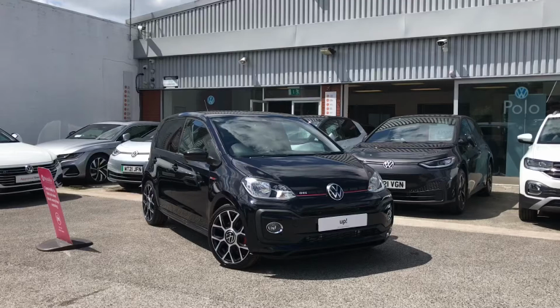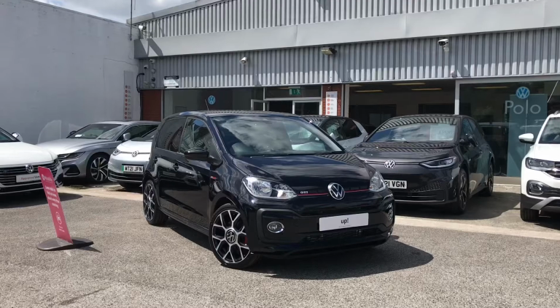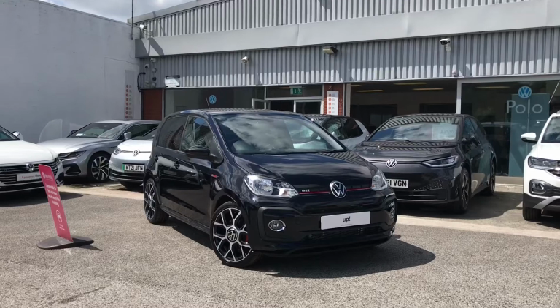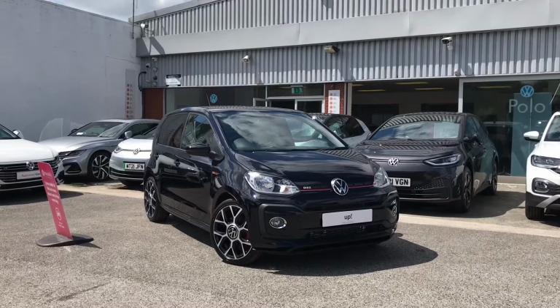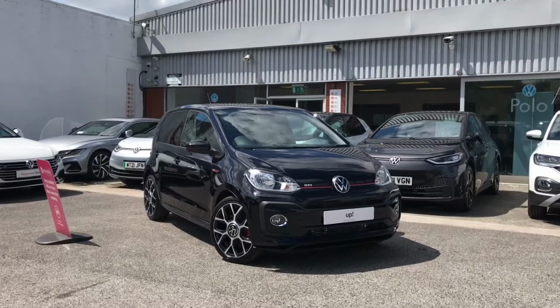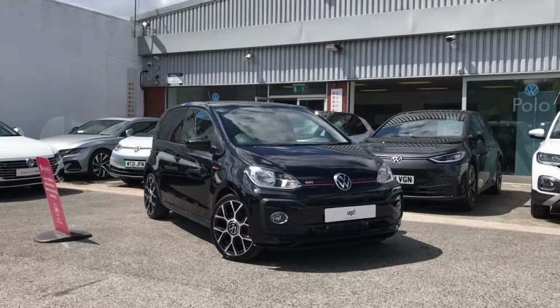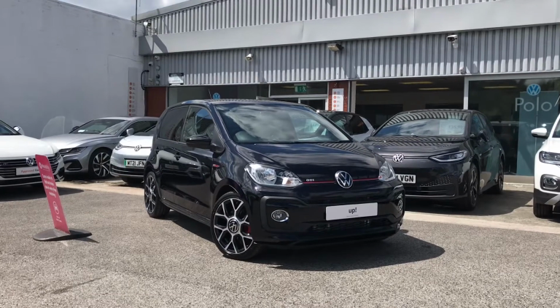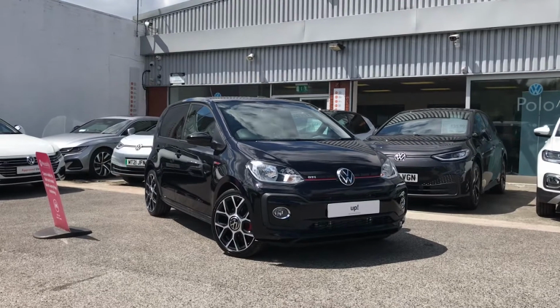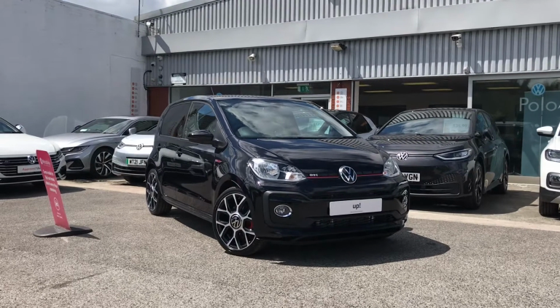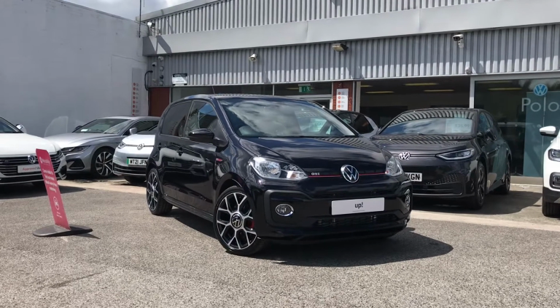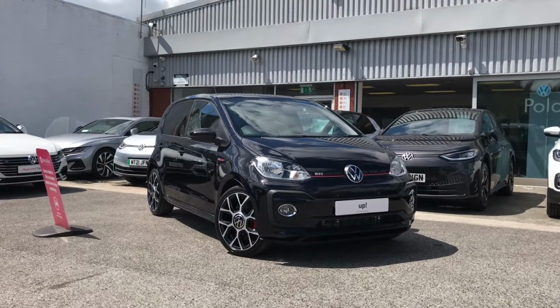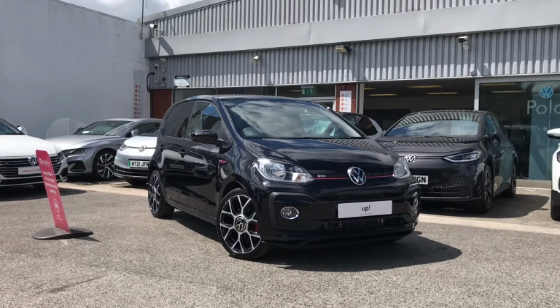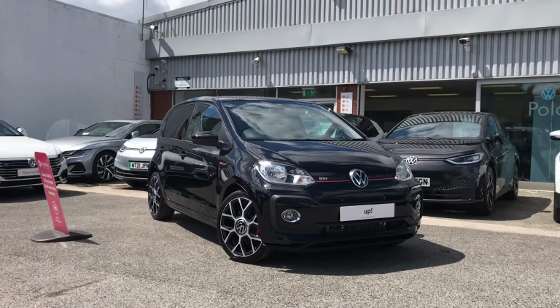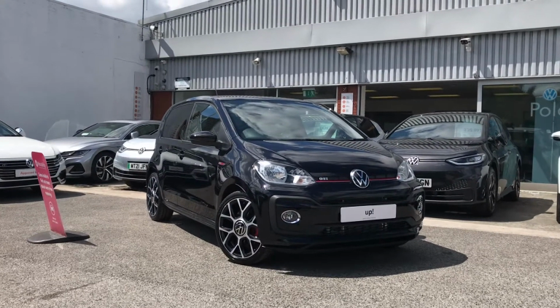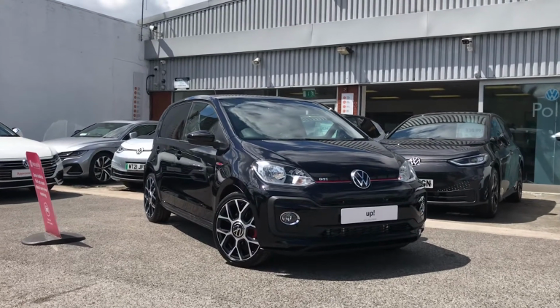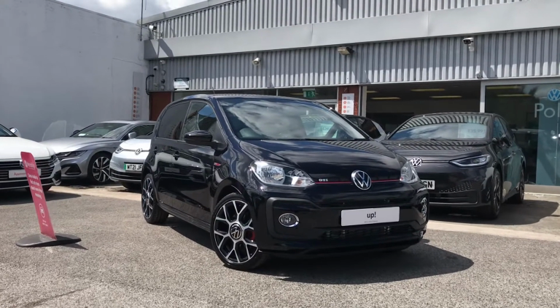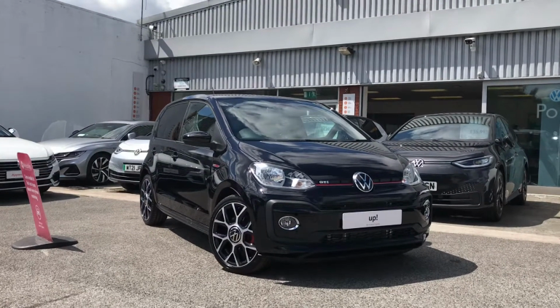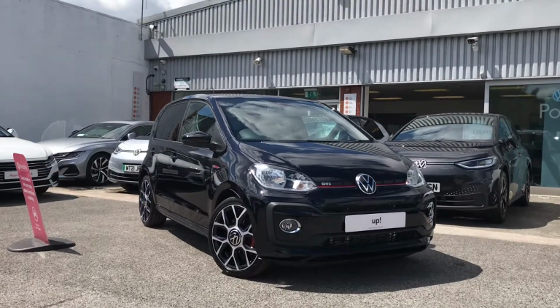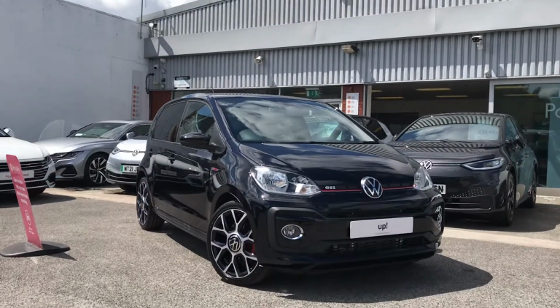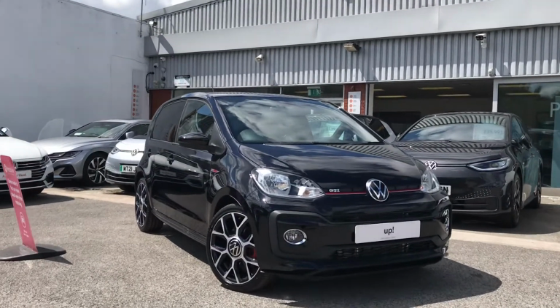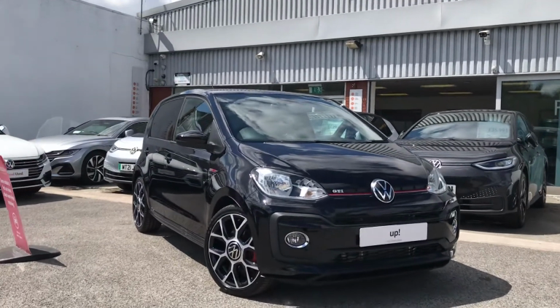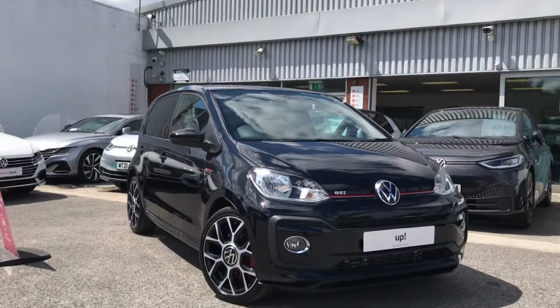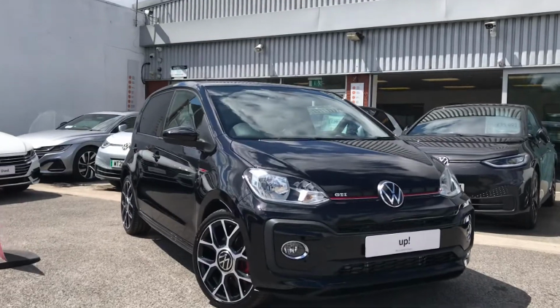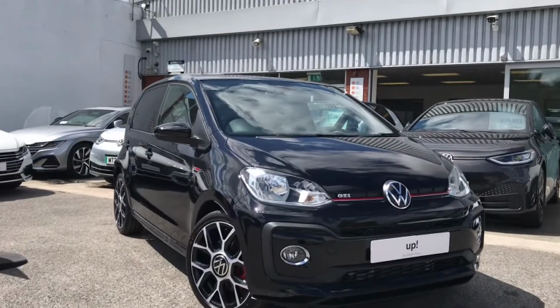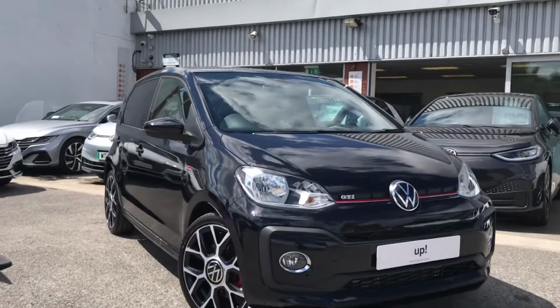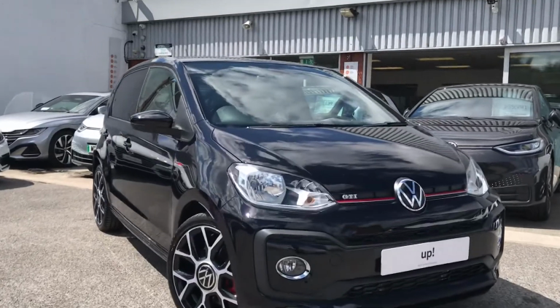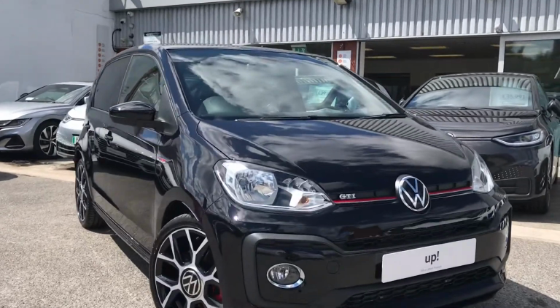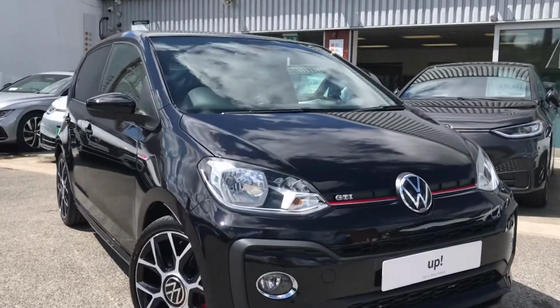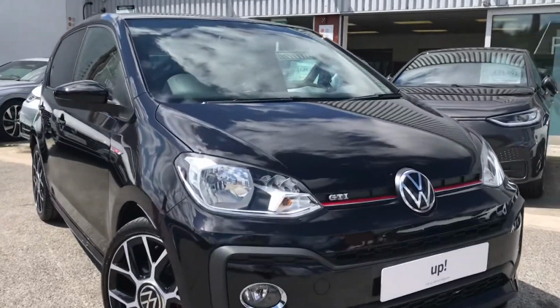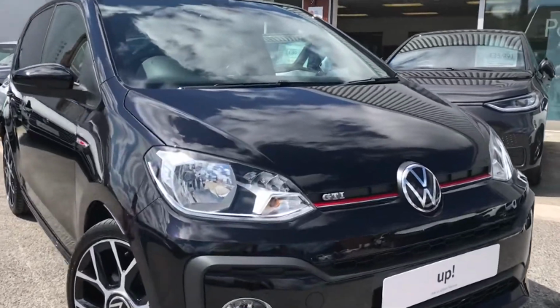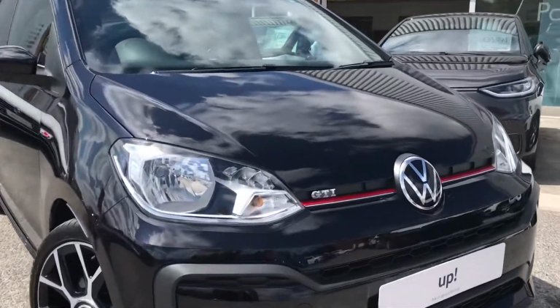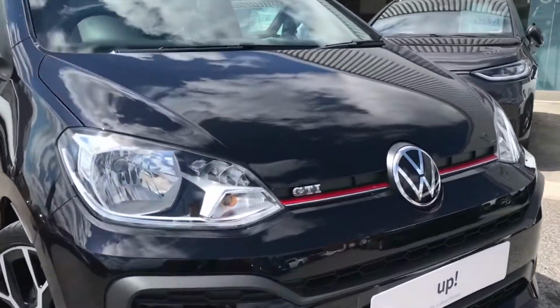From all the Volkswagen range, here we have the brand new Volkswagen Up GTI 1.0 TSI at 115 PS in a fantastic deep black pearl finish.